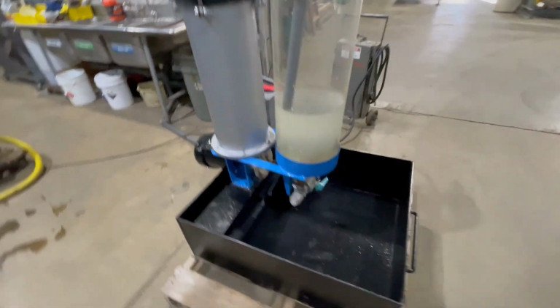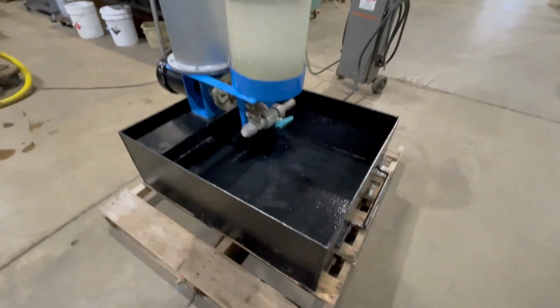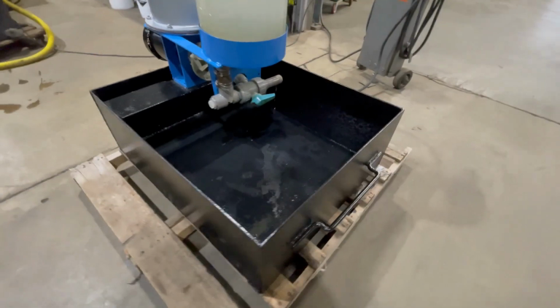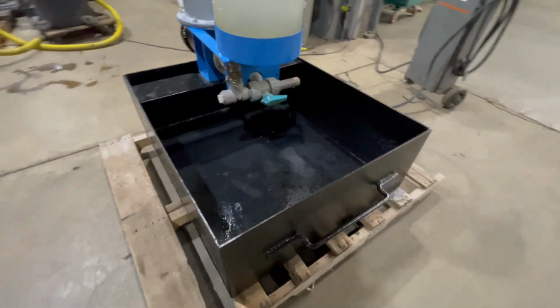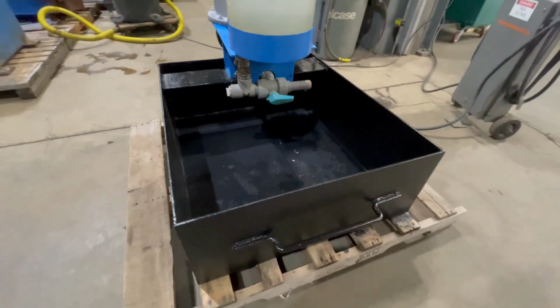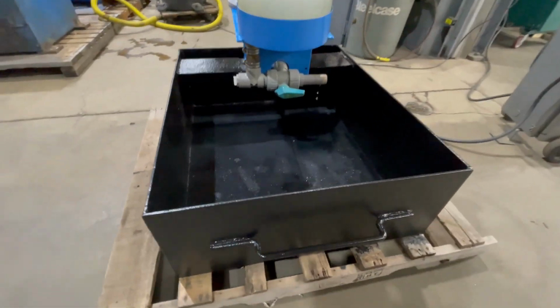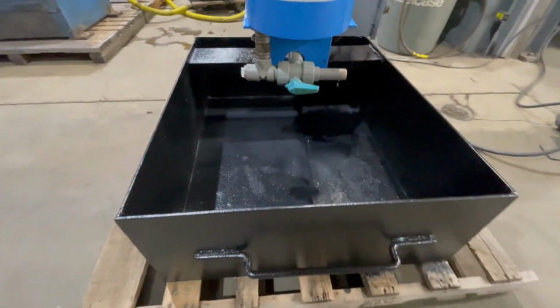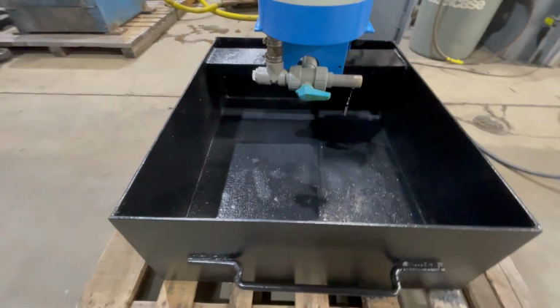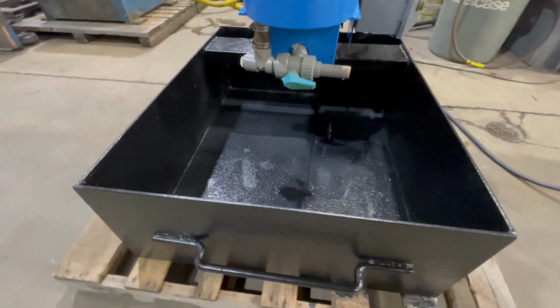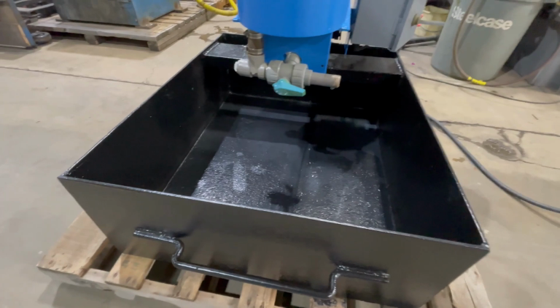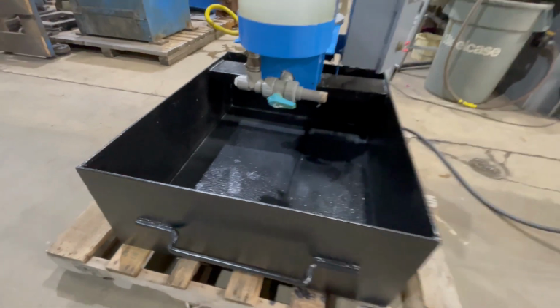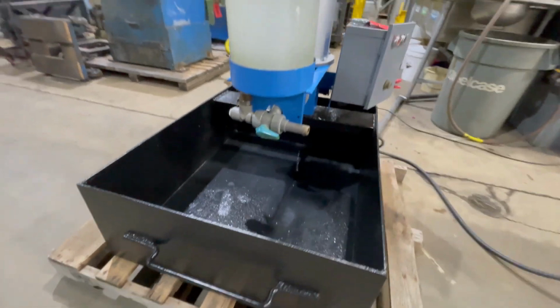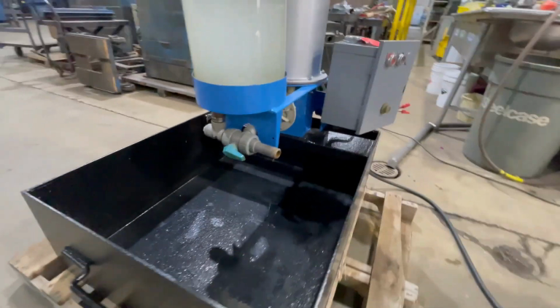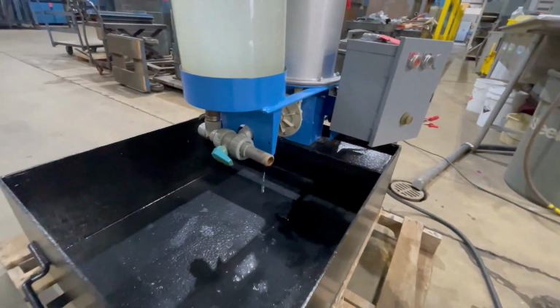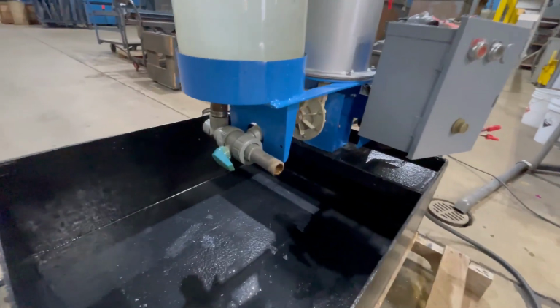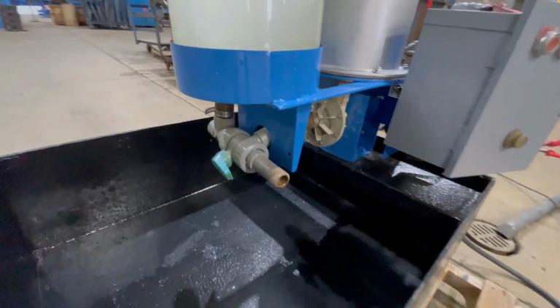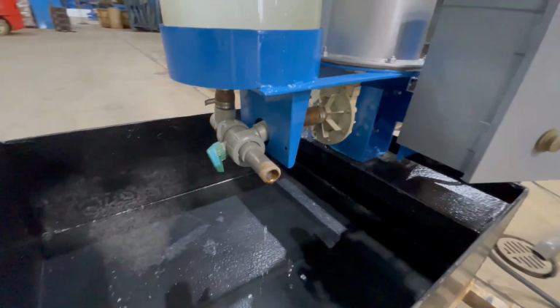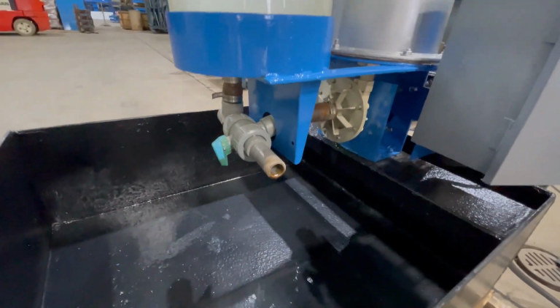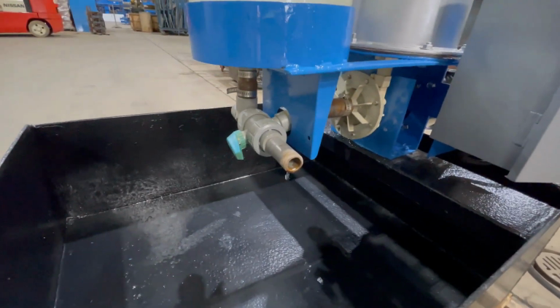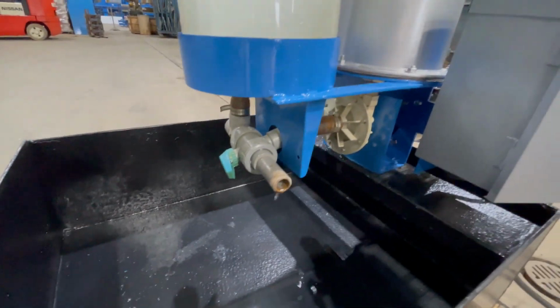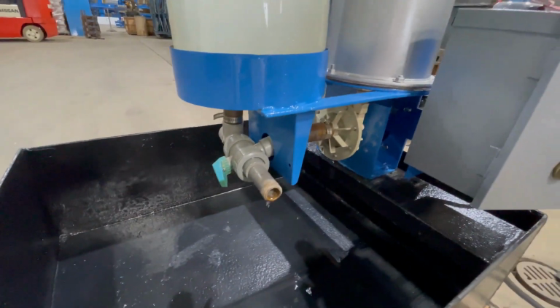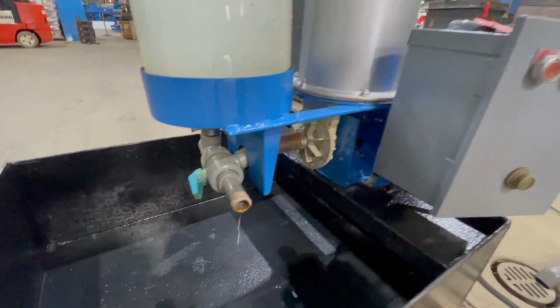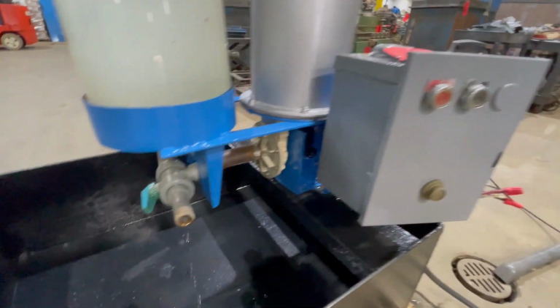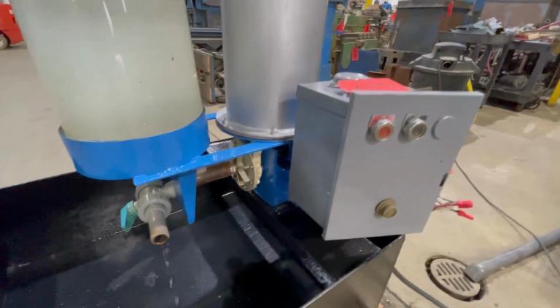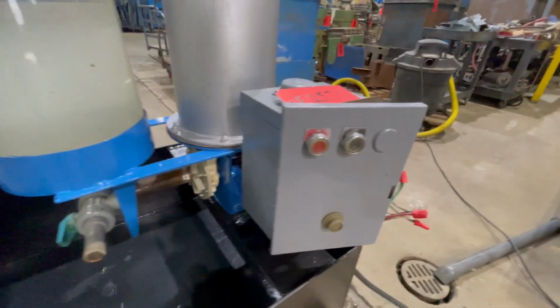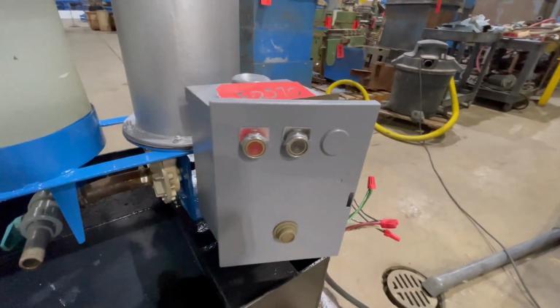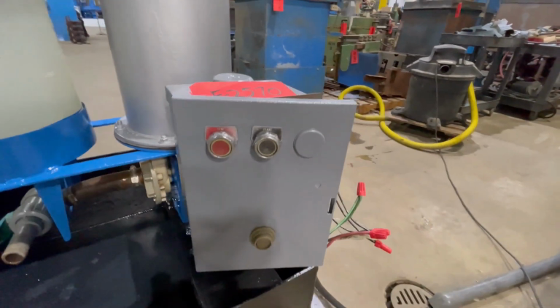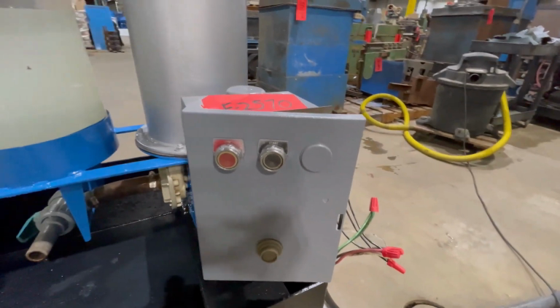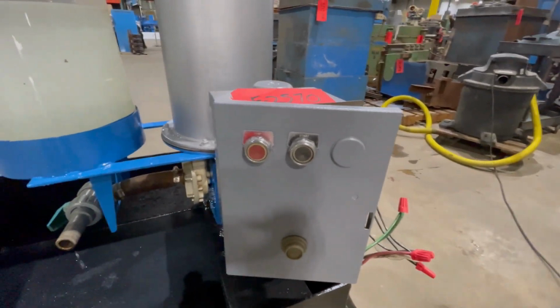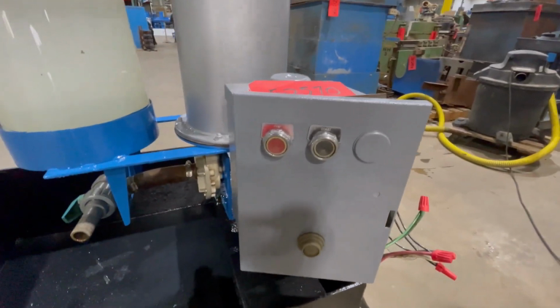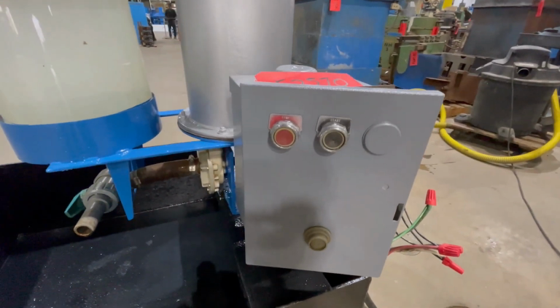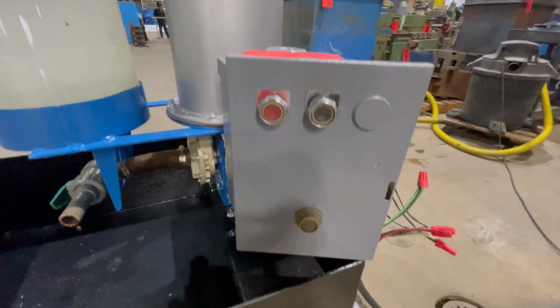Beneath we have a catch basin that's 36 by 31 by 12. We have an inch and a half inlet and outlet on PVC plumbing. If you look over here, you can see we have a start/stop.